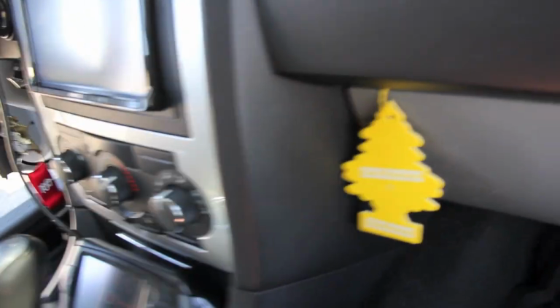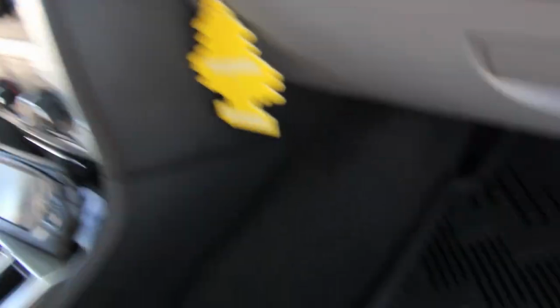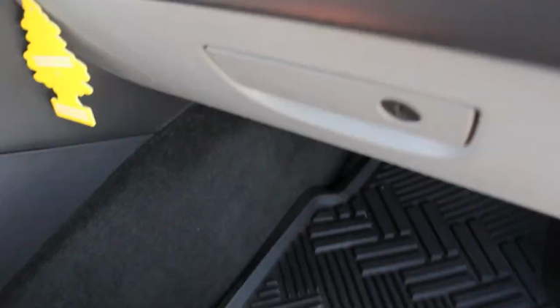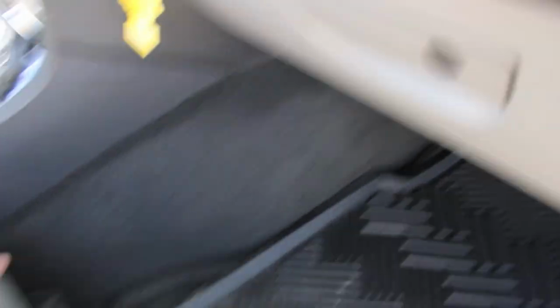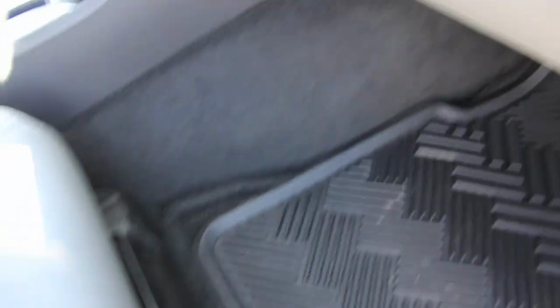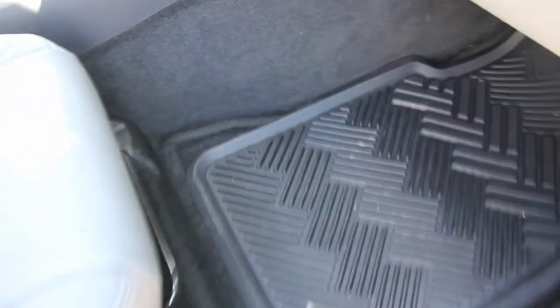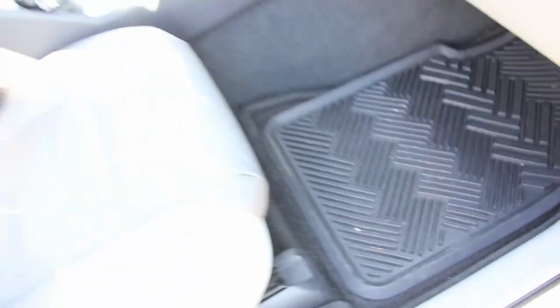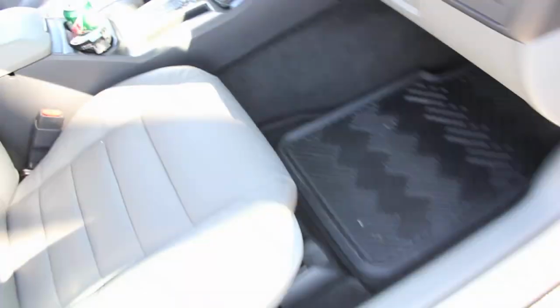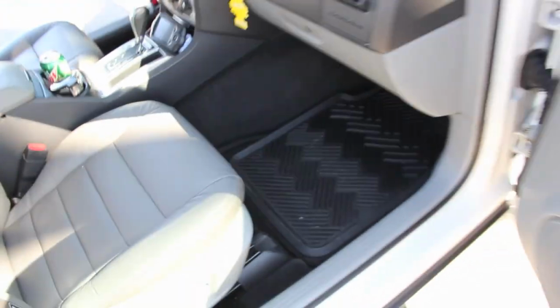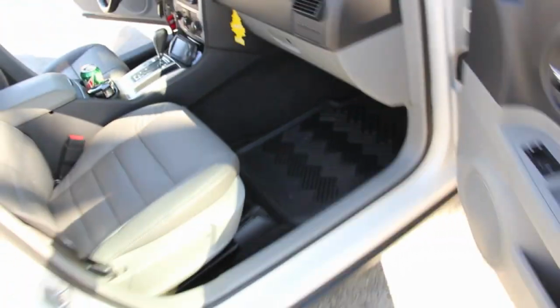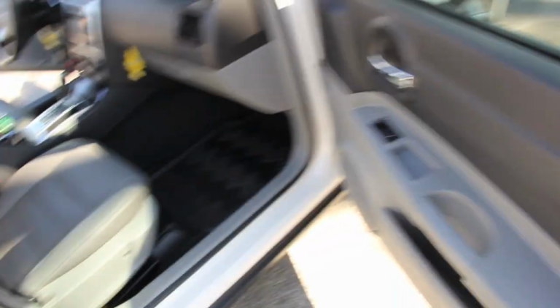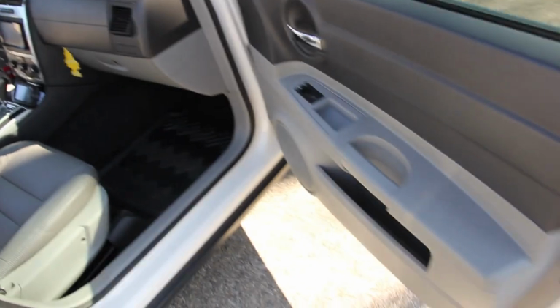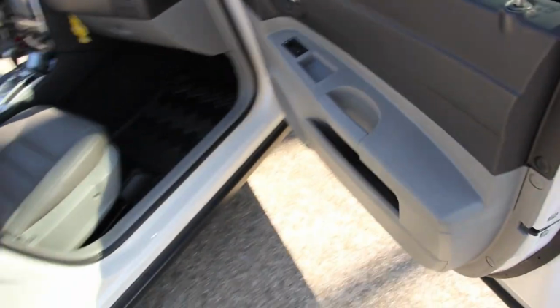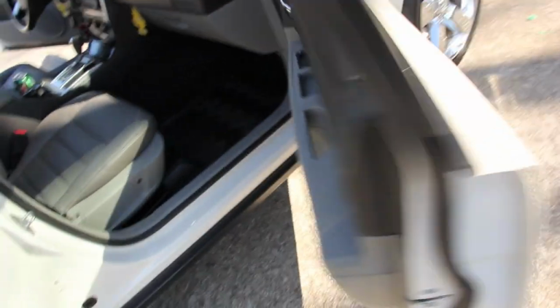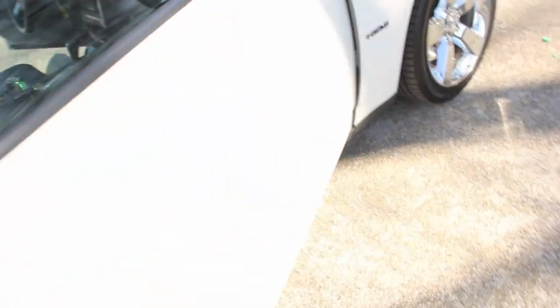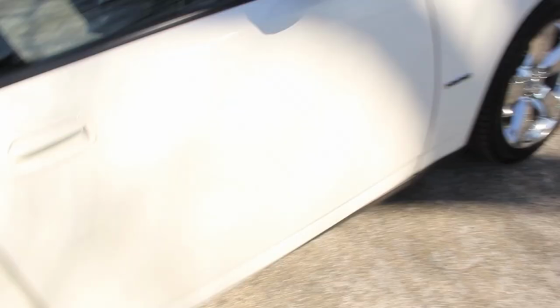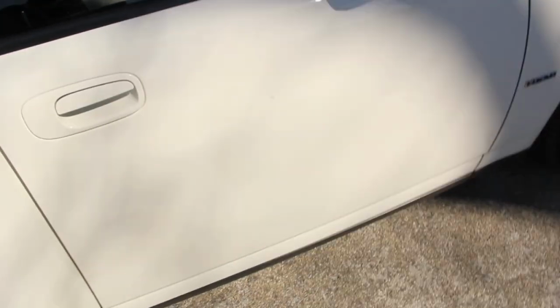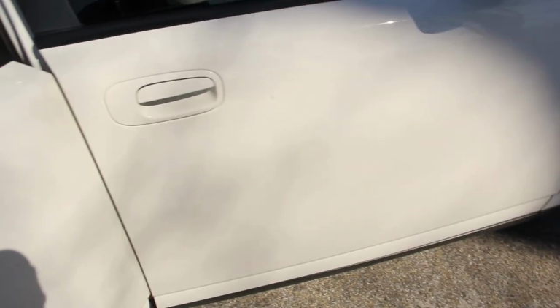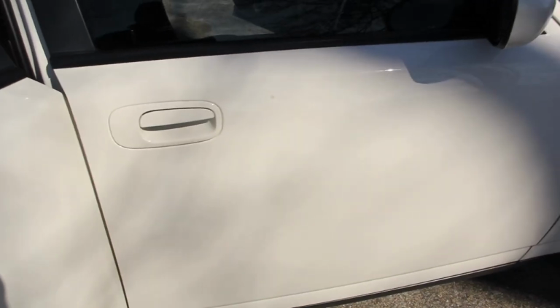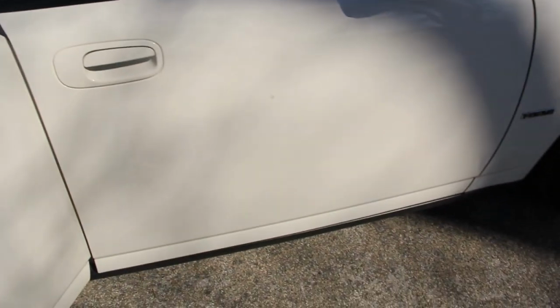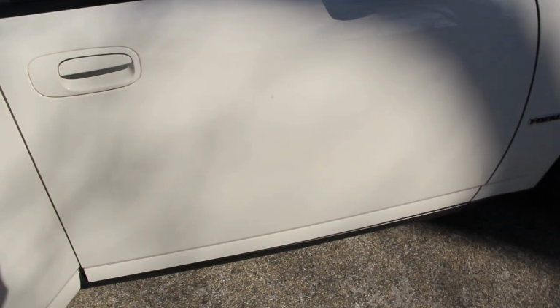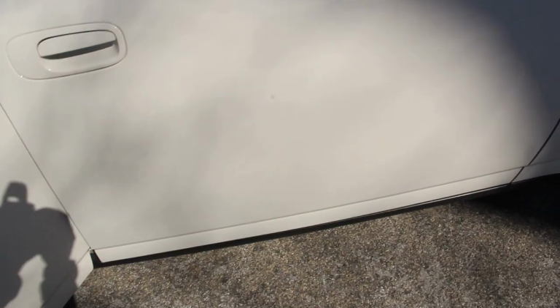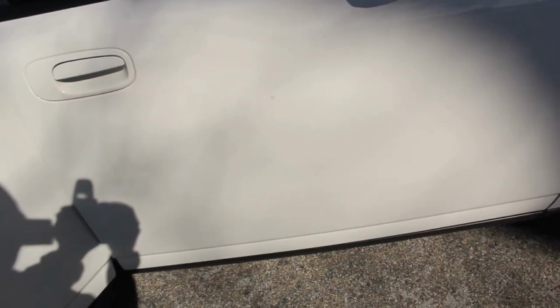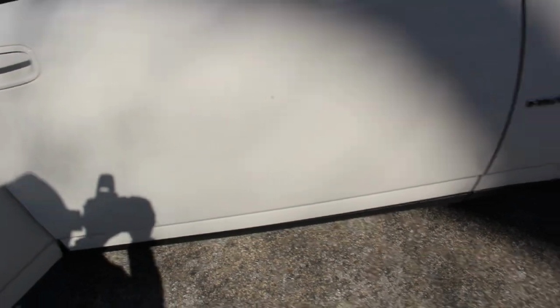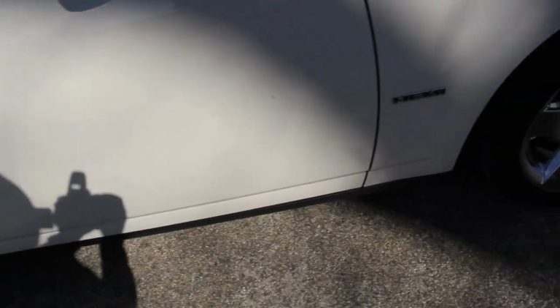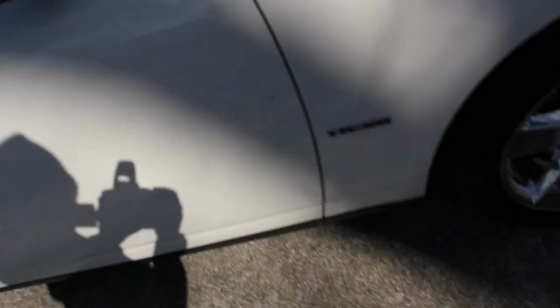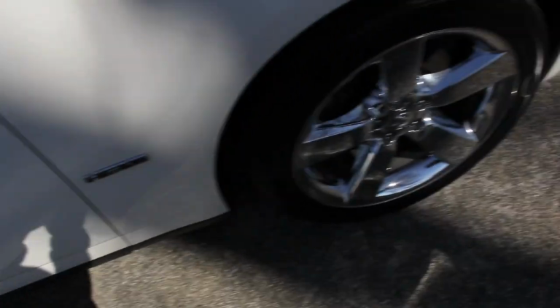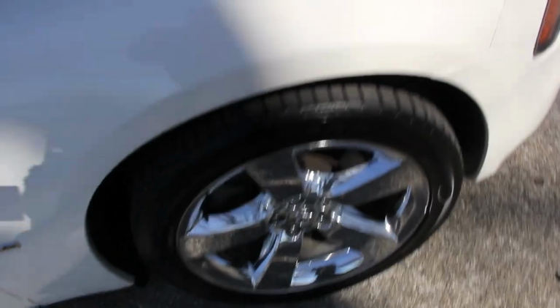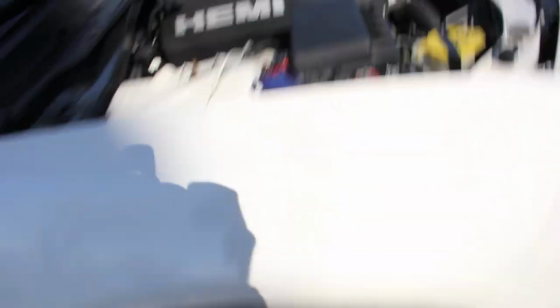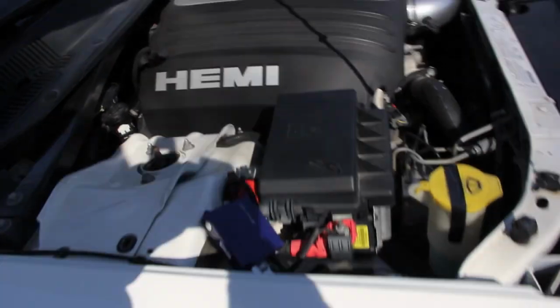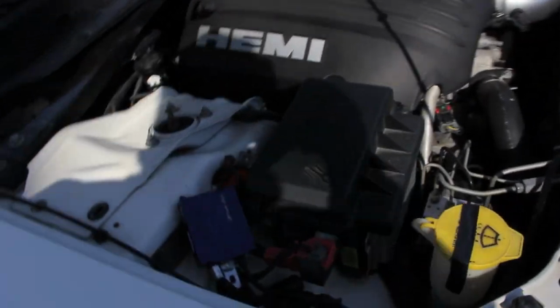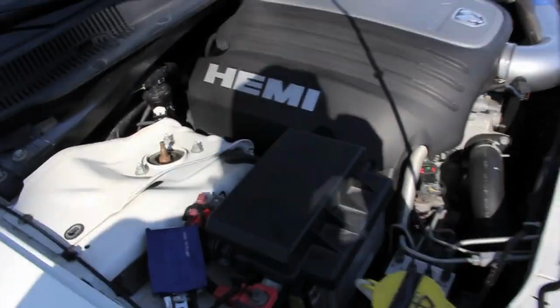Moving on to the vehicle — we'll come to the outside here. Let me shut this door. You guys know from the videos that we demolded the Charger already.